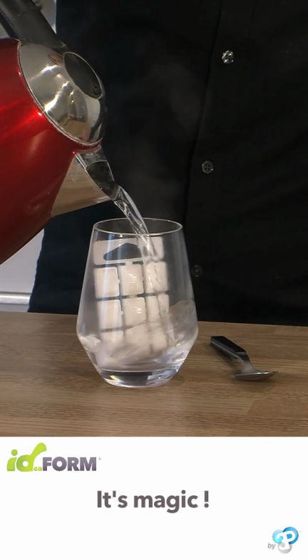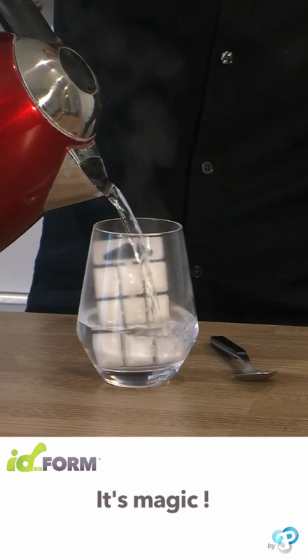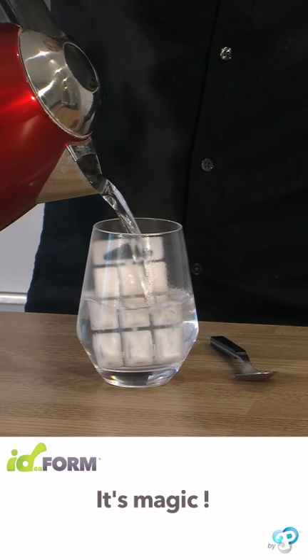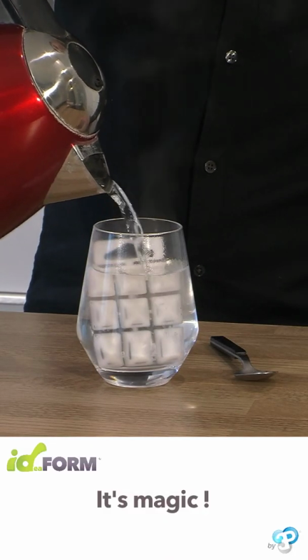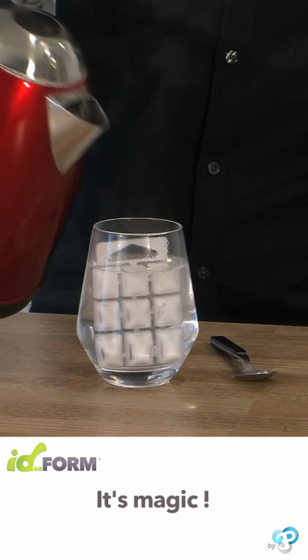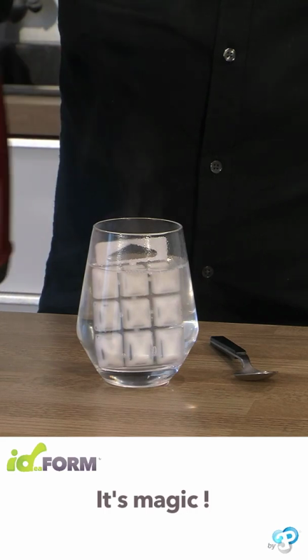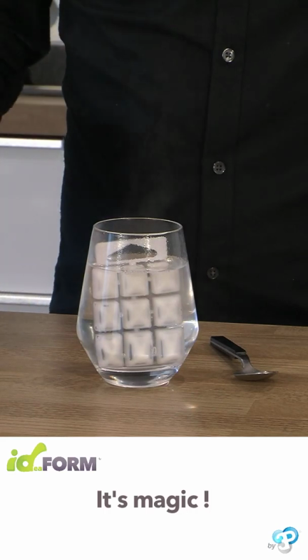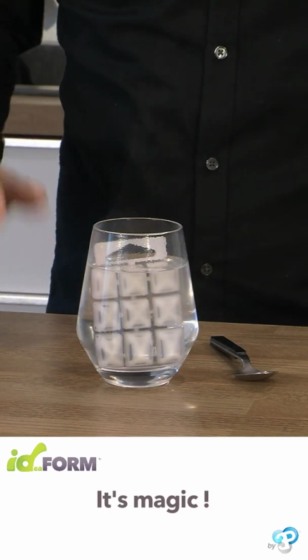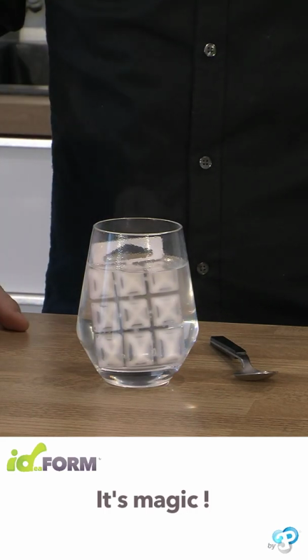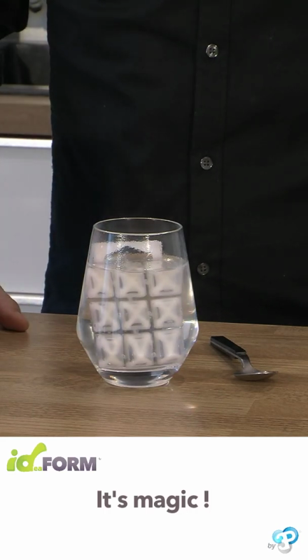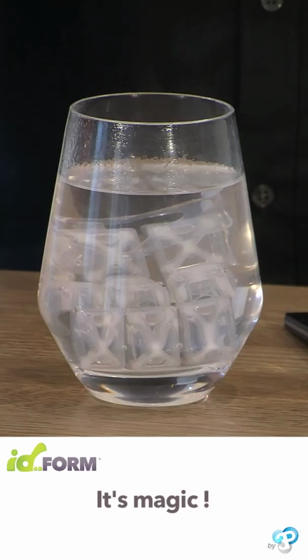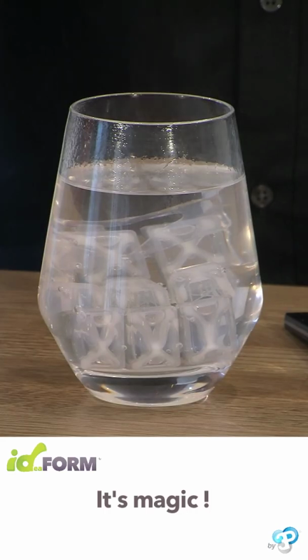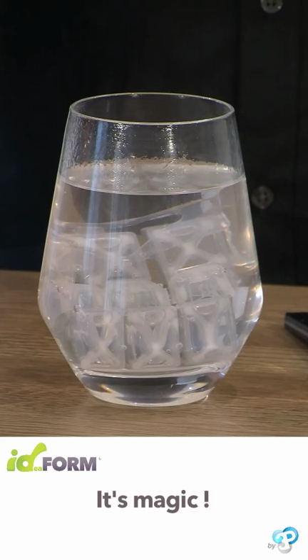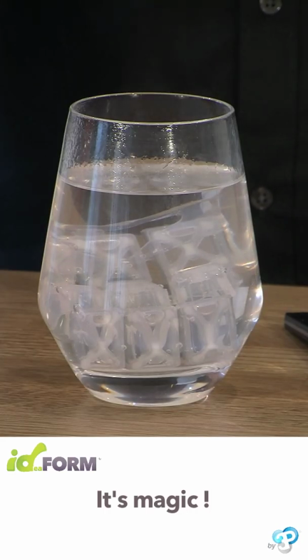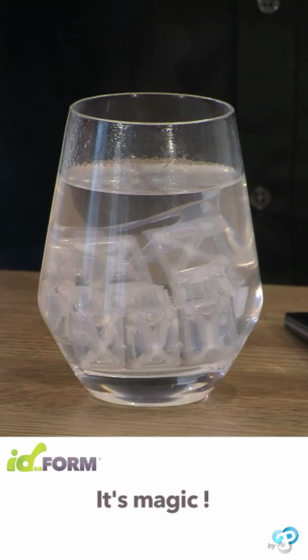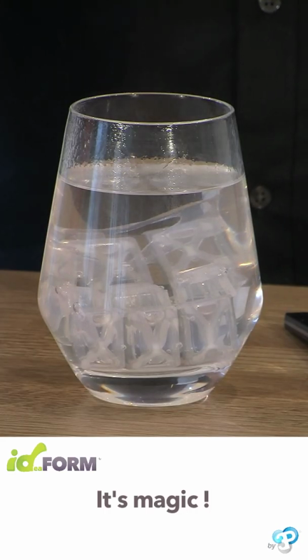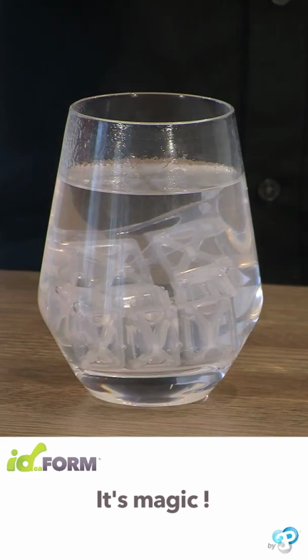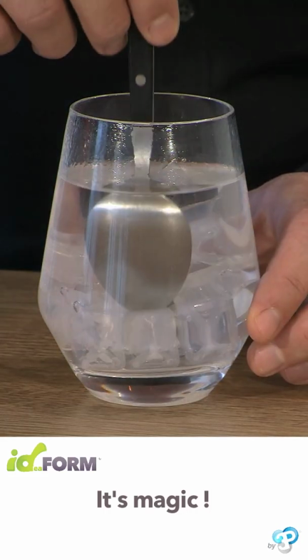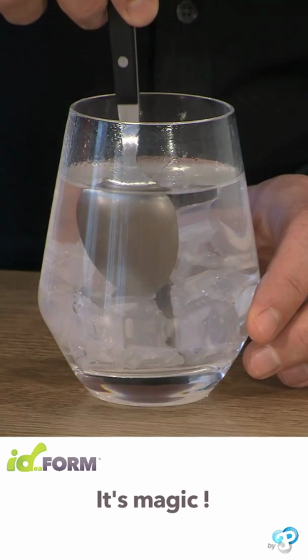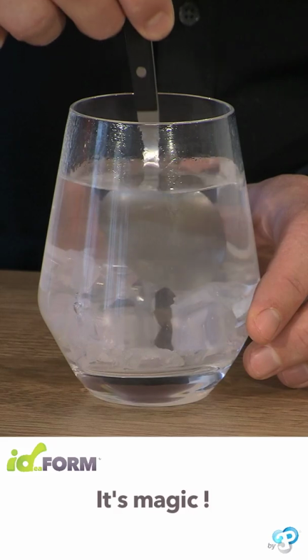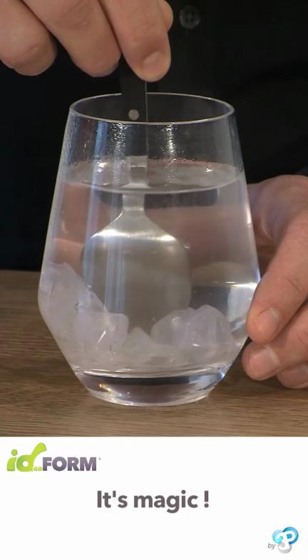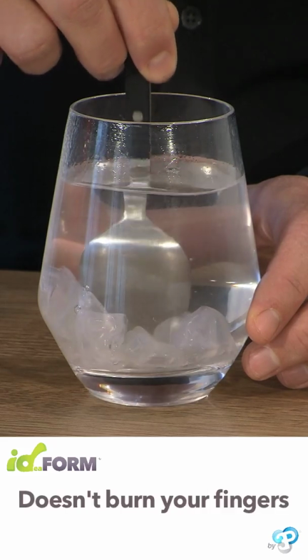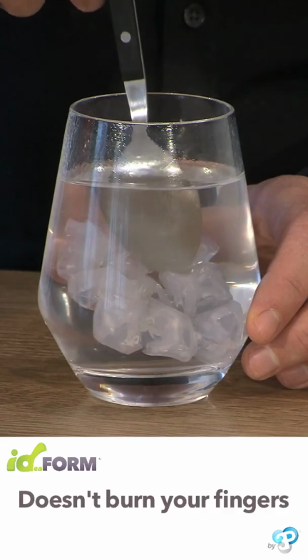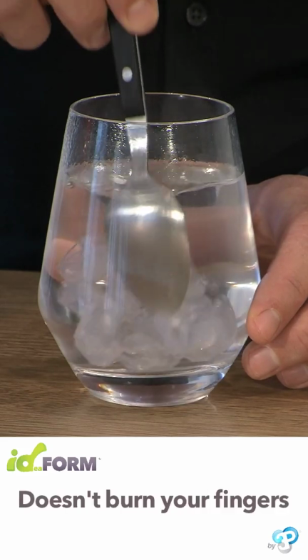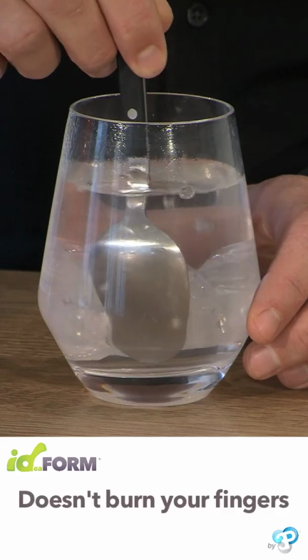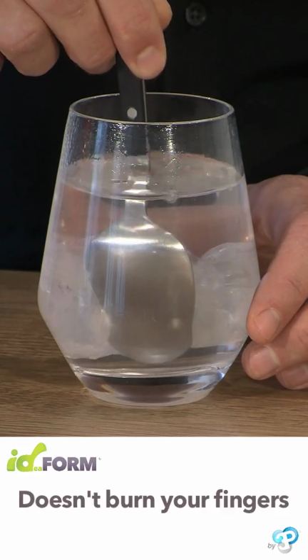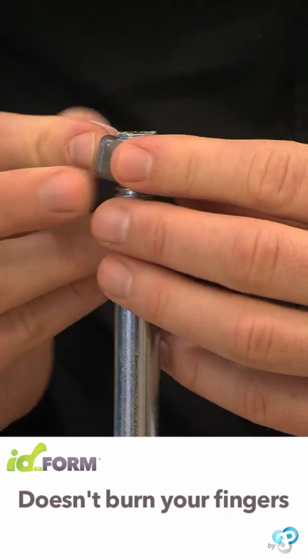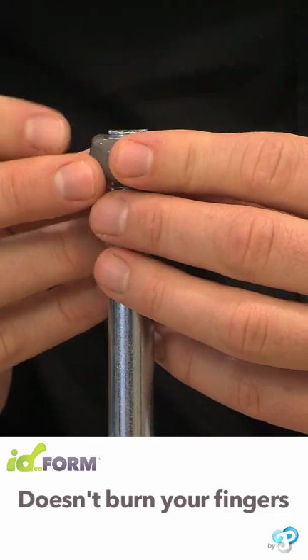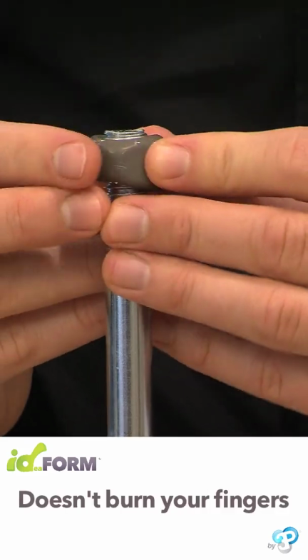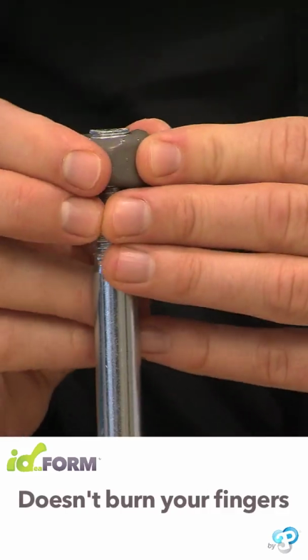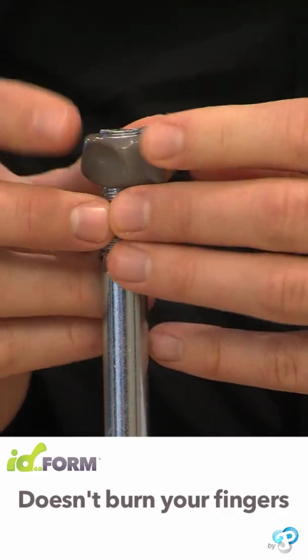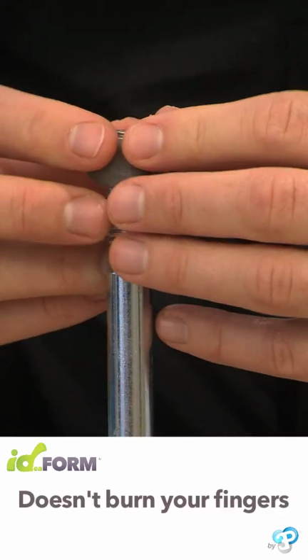Idefoam is easy. After a few seconds in hot water, Idefoam changes from being very hard to totally pliable. When it cools, it becomes hard again, ensuring a professional result.